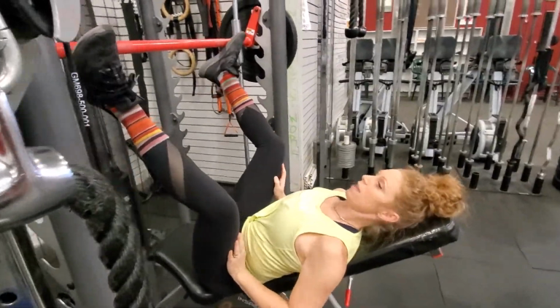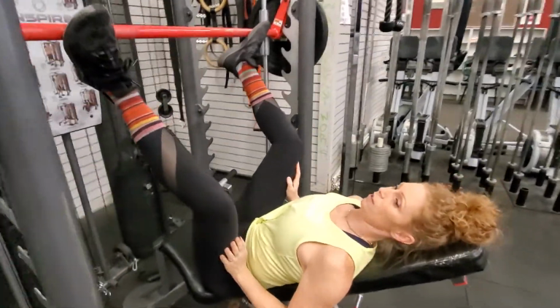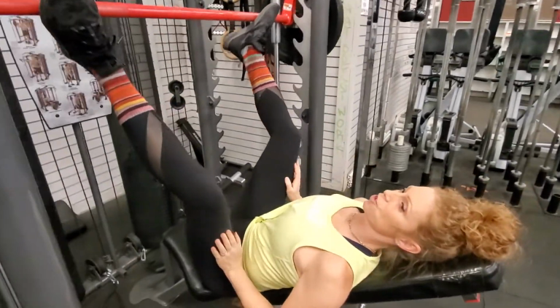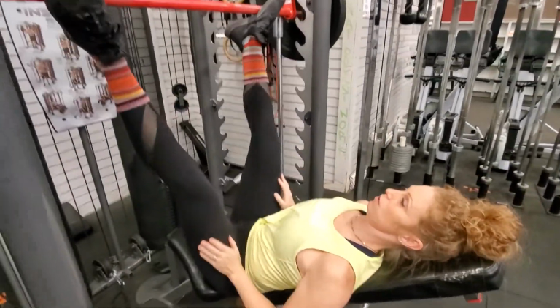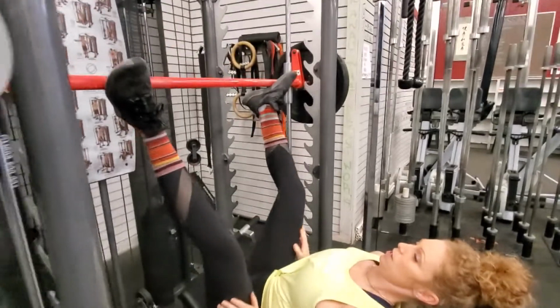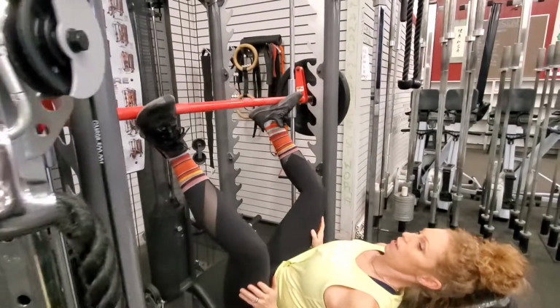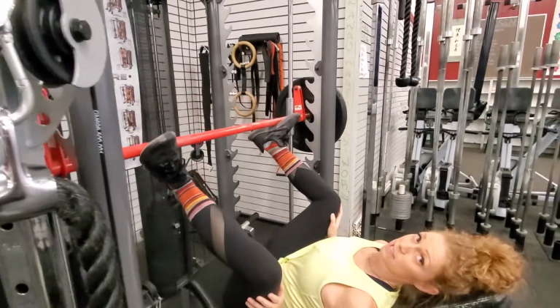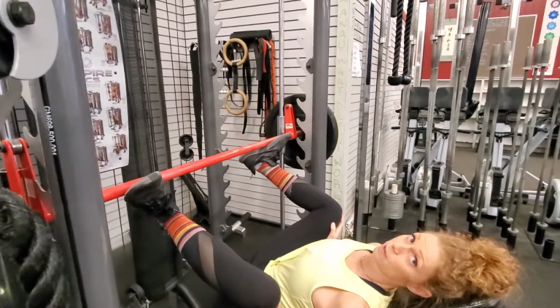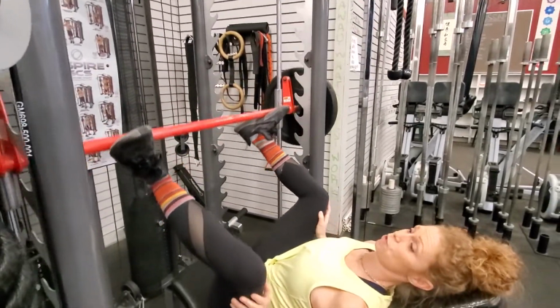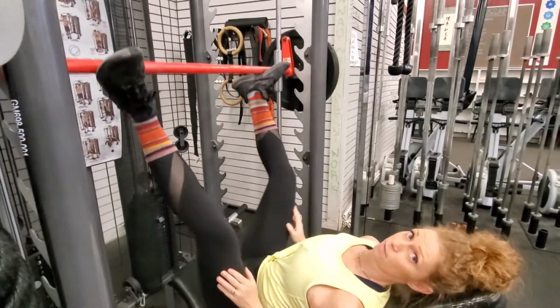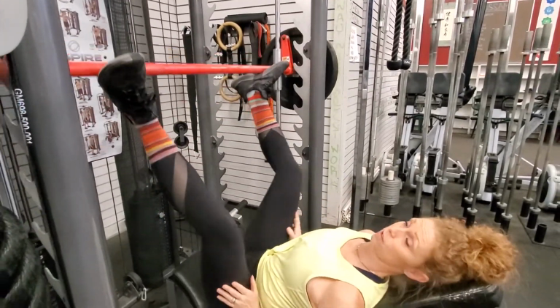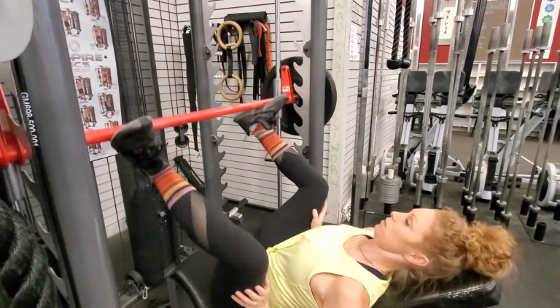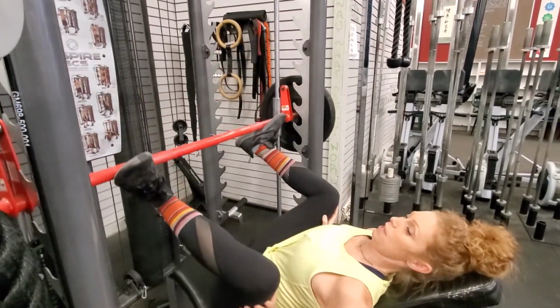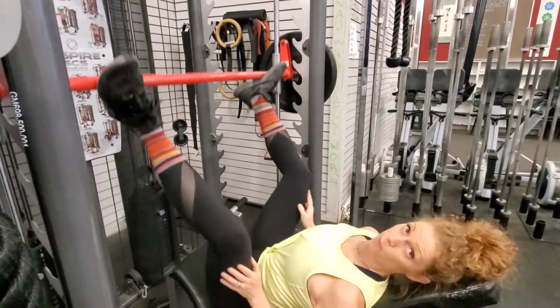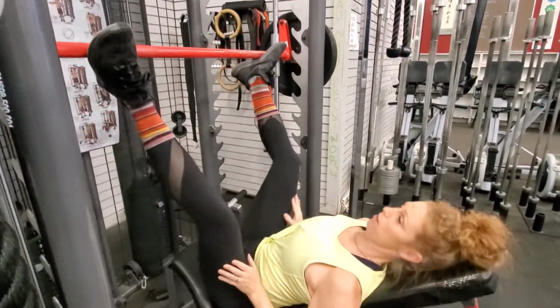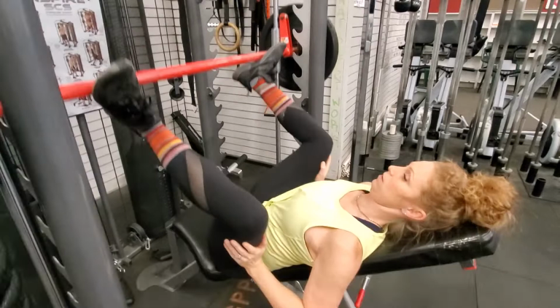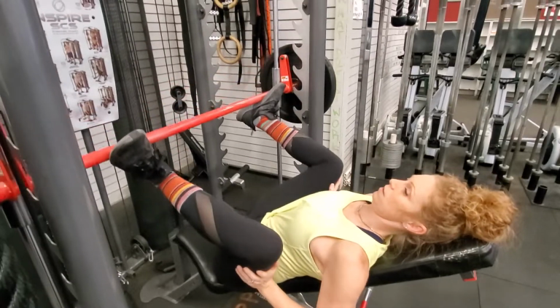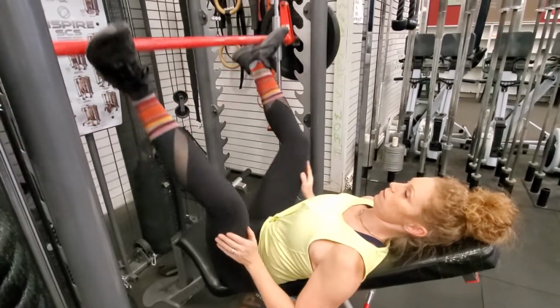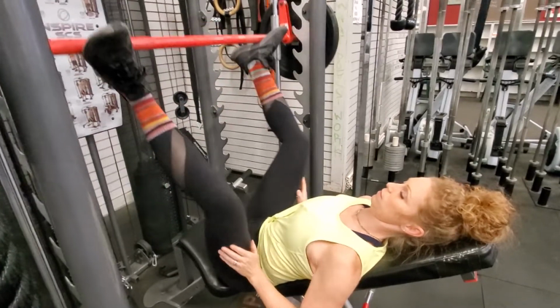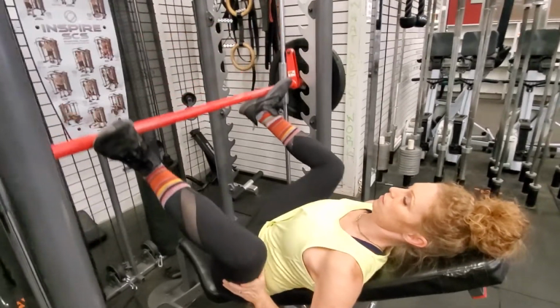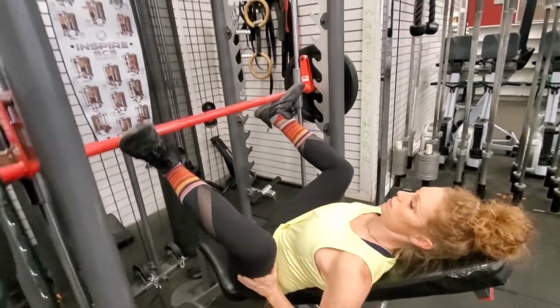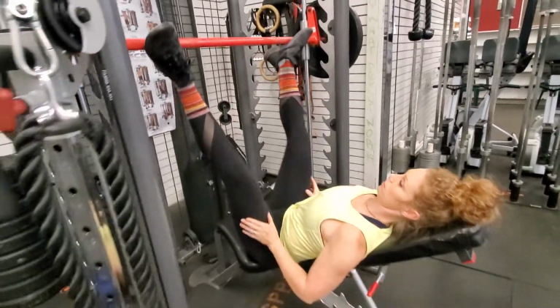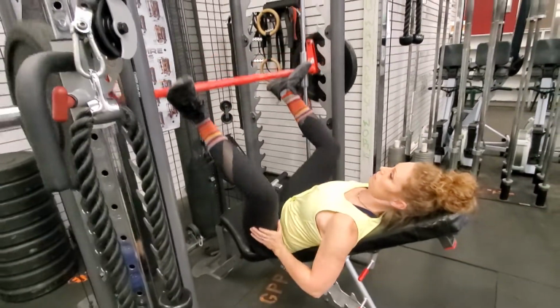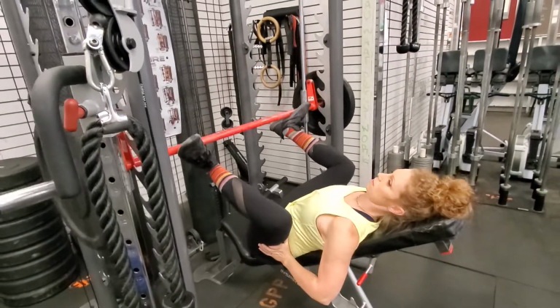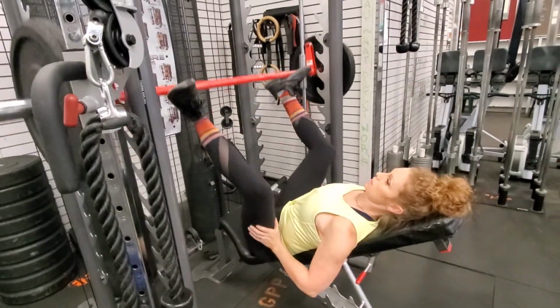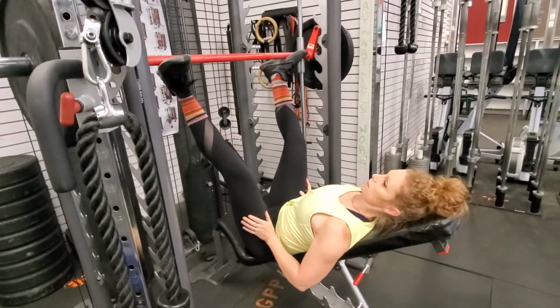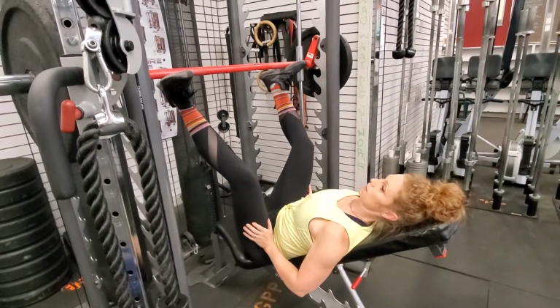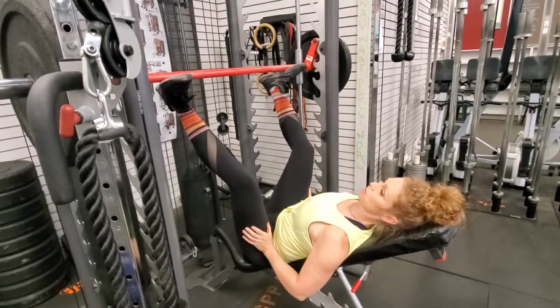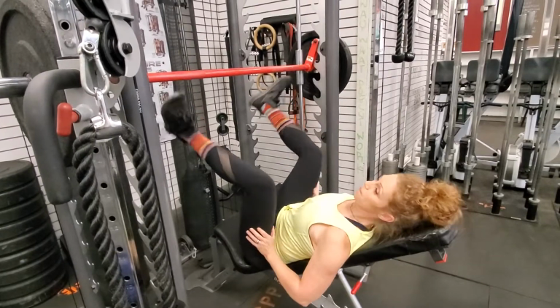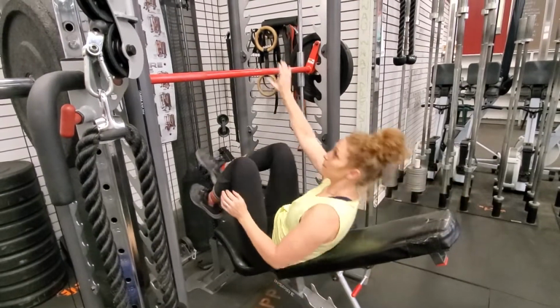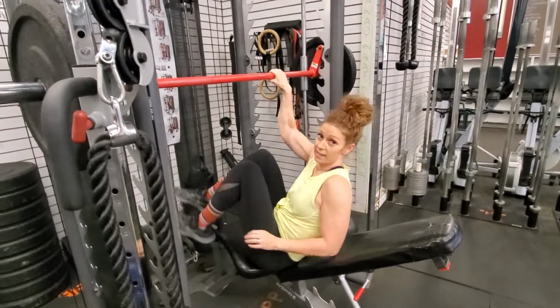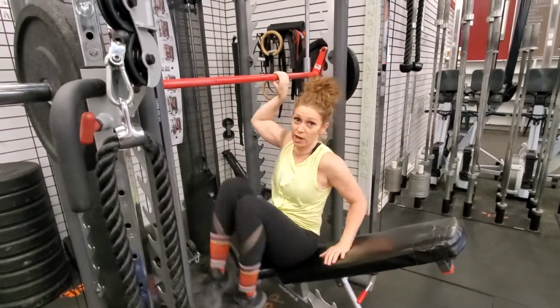Unlatch. Go as deep as you feel comfortable and without pain. Latch it up.